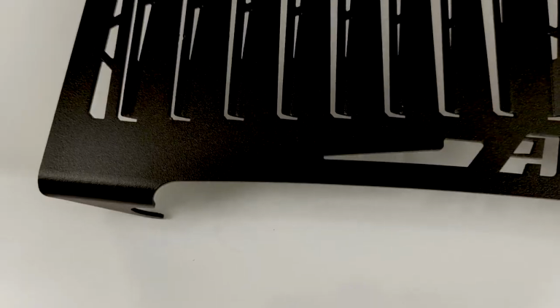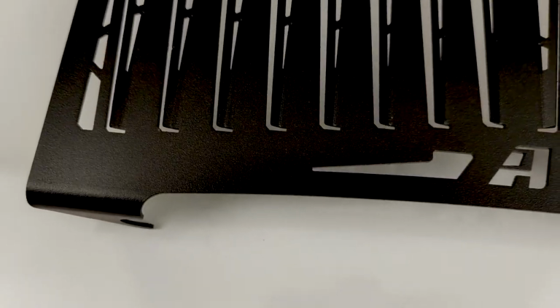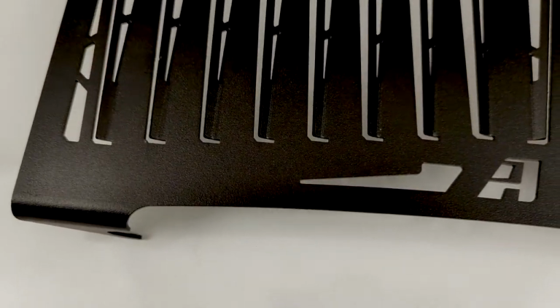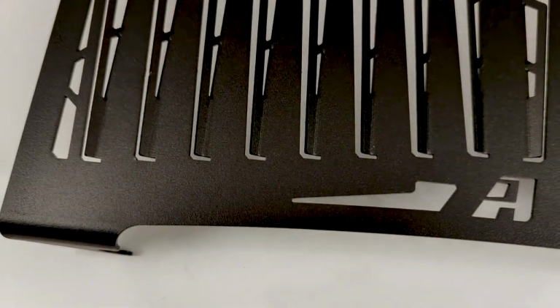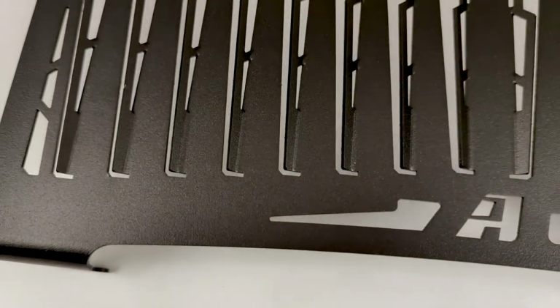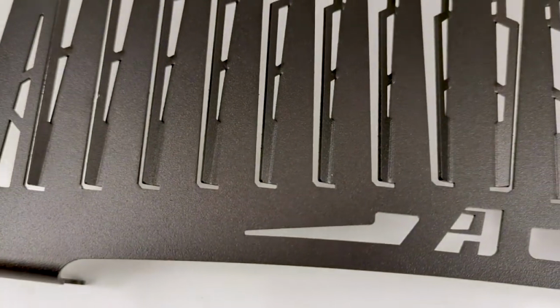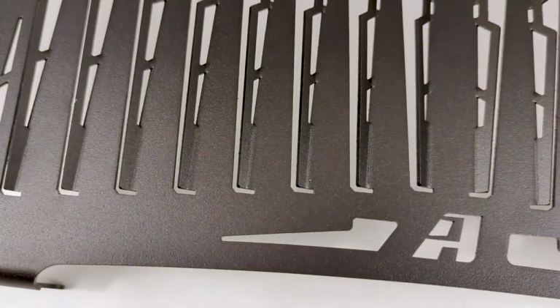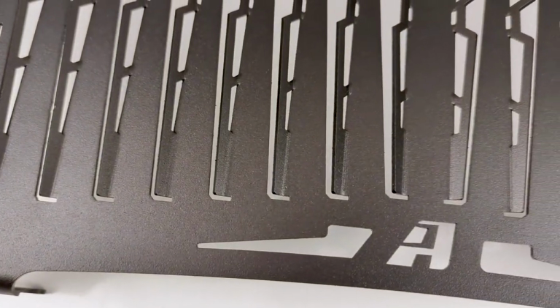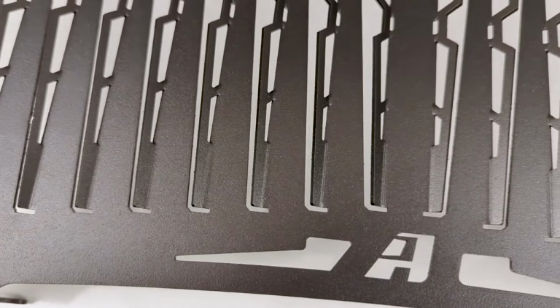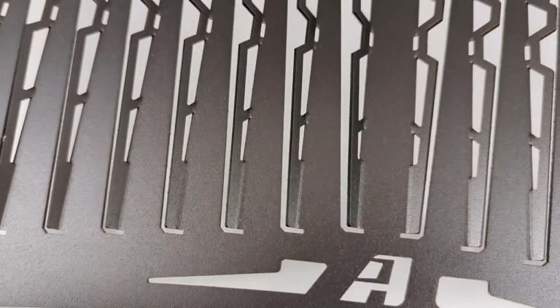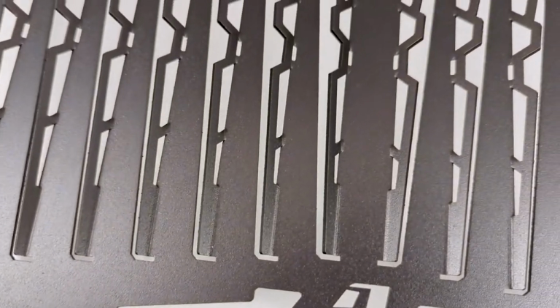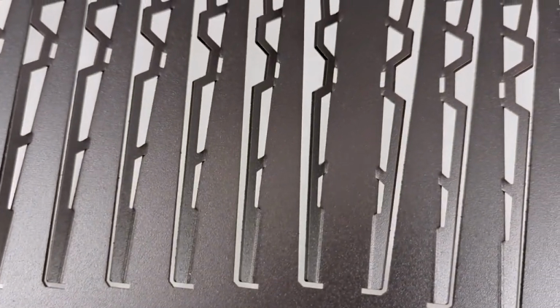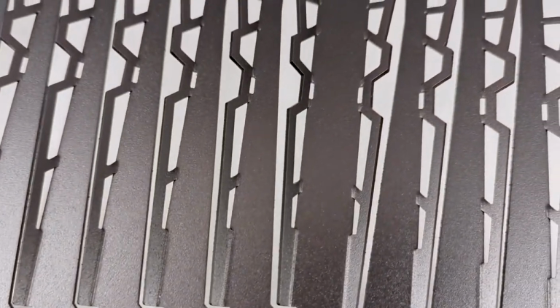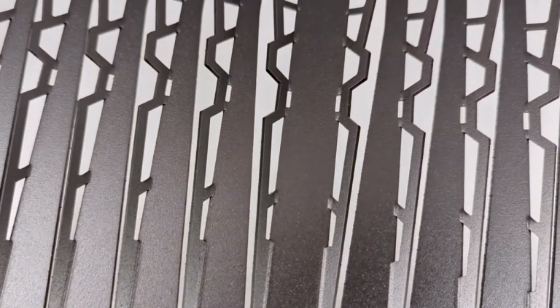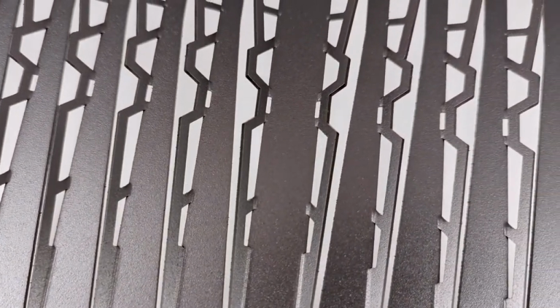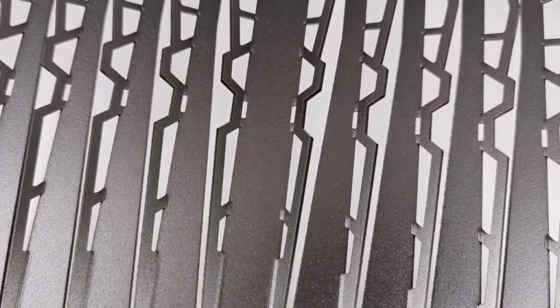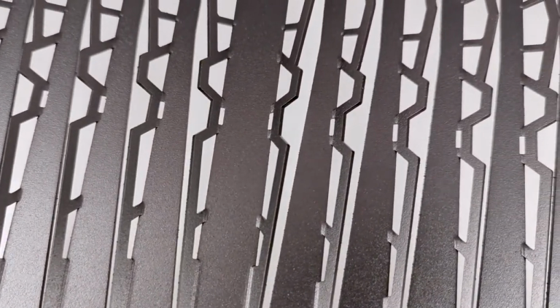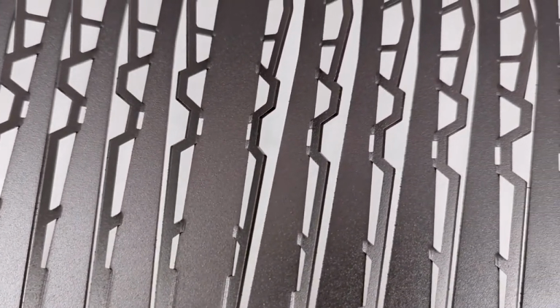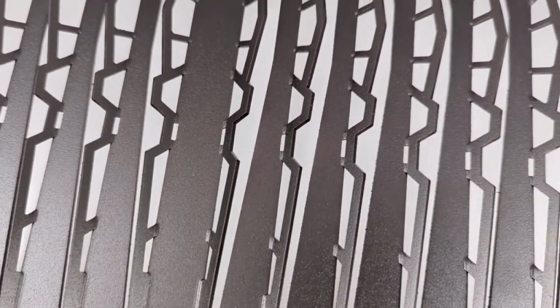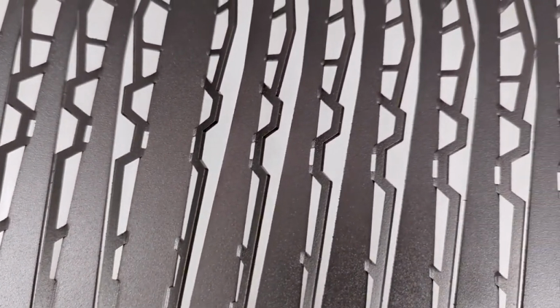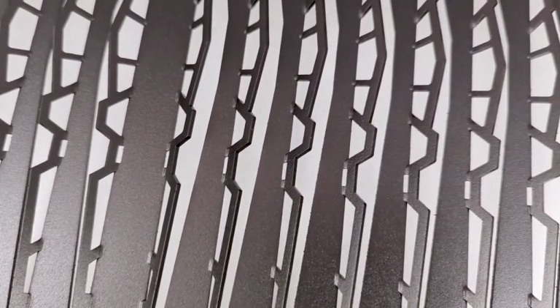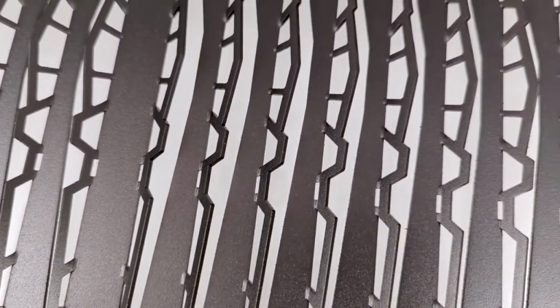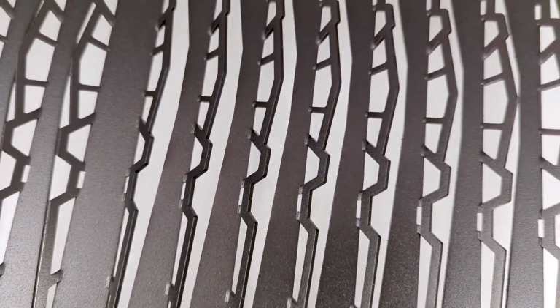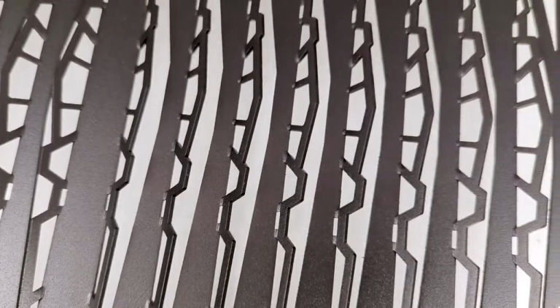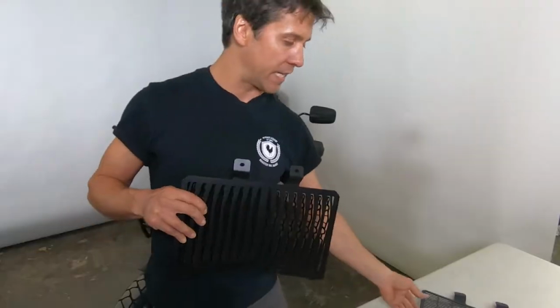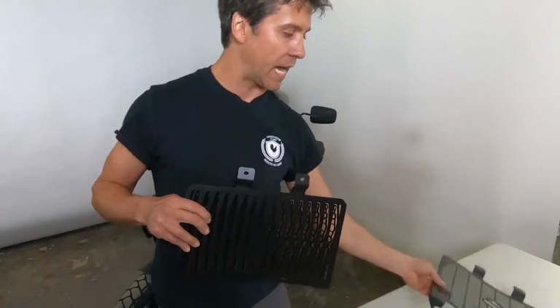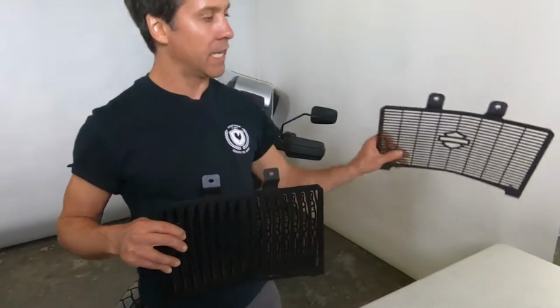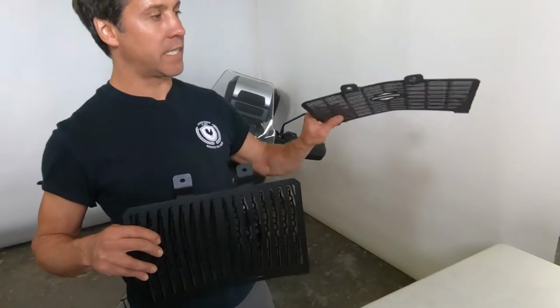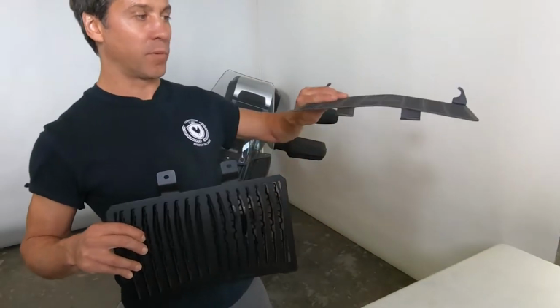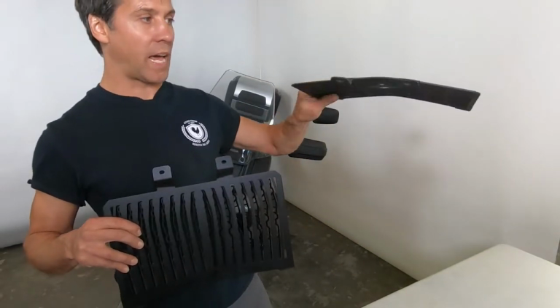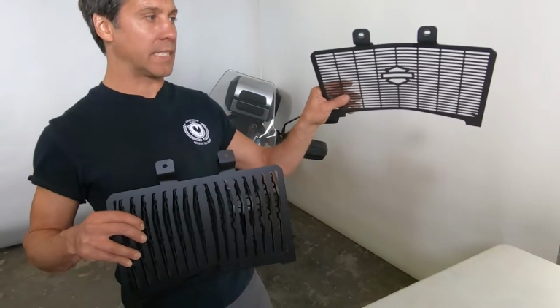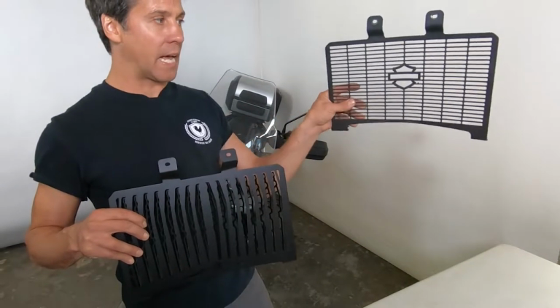So you're going to get a lot more protection for the rocks into your radiator. It's hugely vulnerable, but you're getting the louver design, so you're going to get a tremendous amount more protection than a static, simple, flat design.